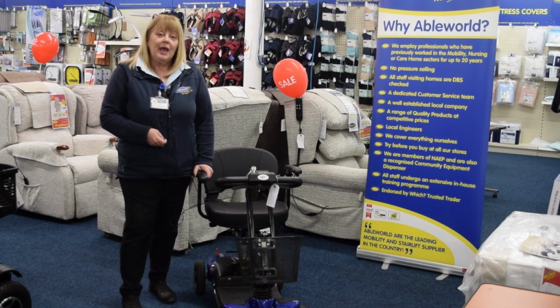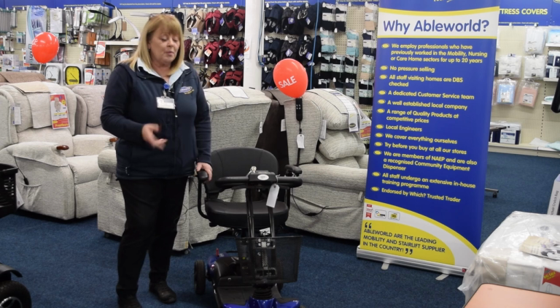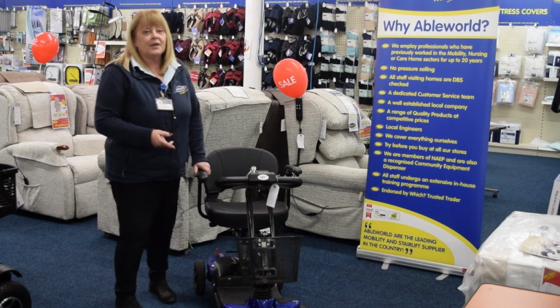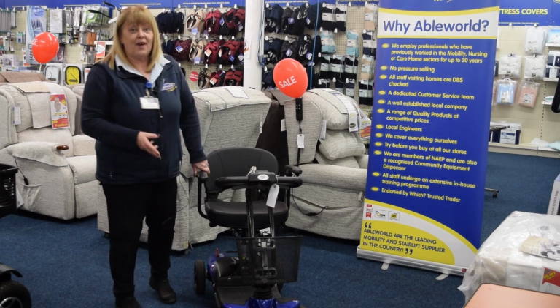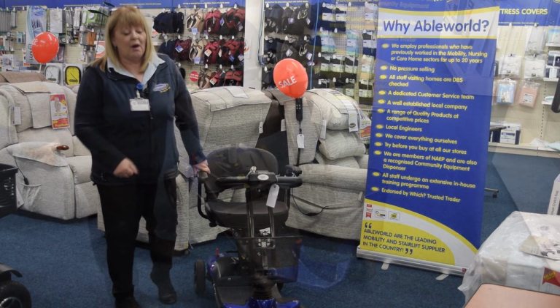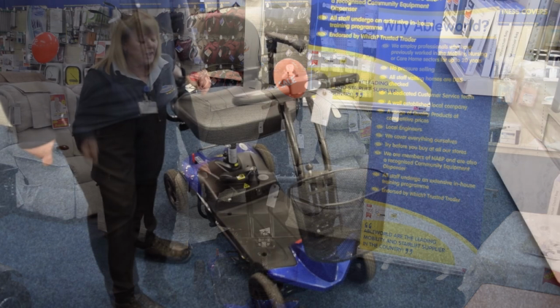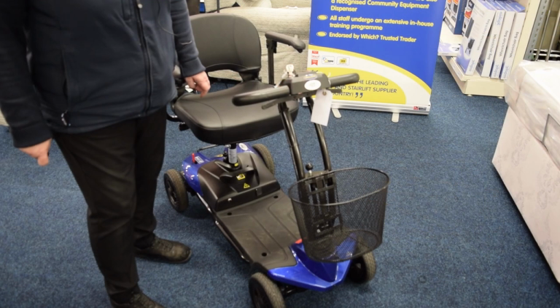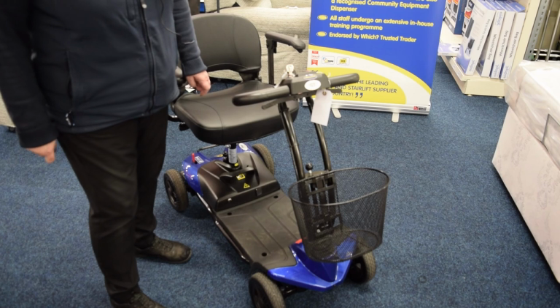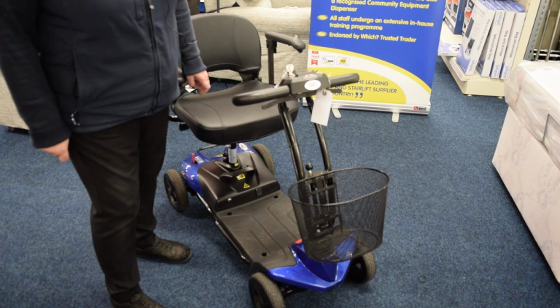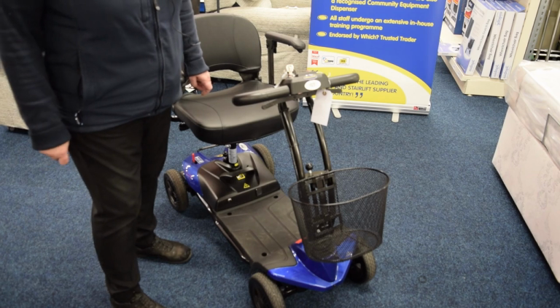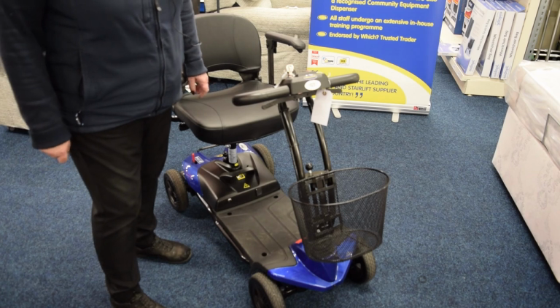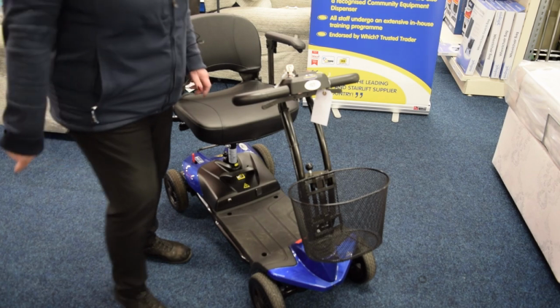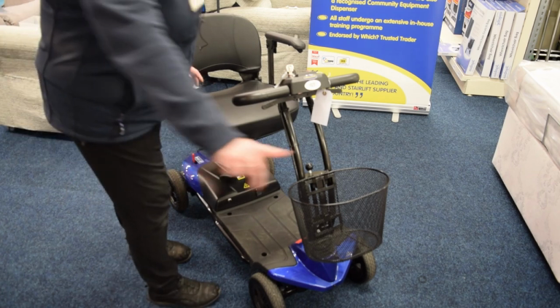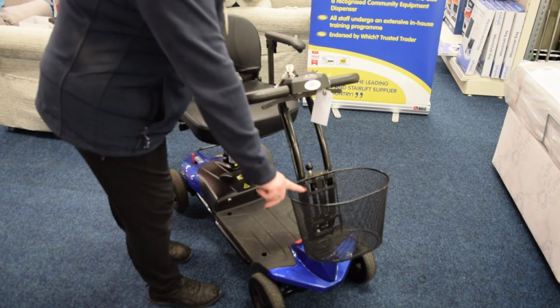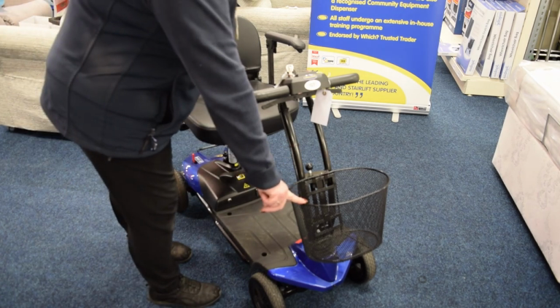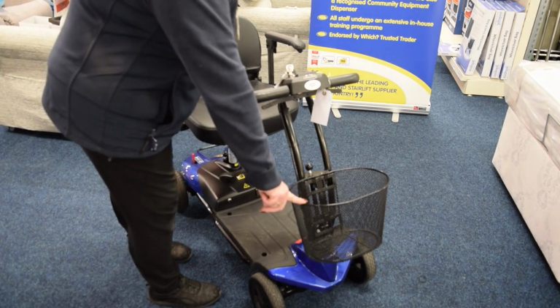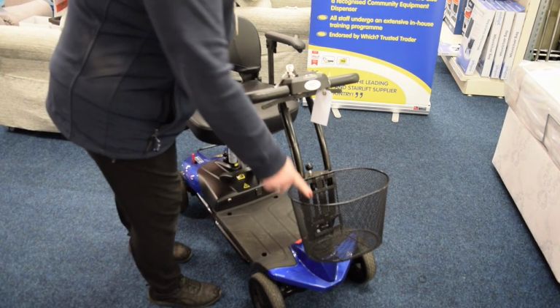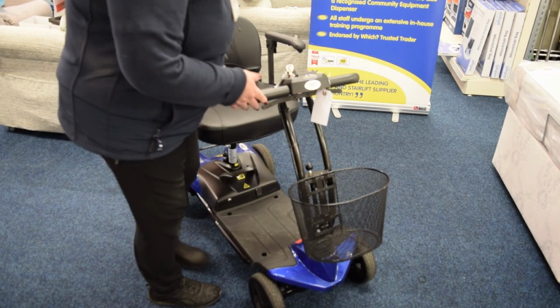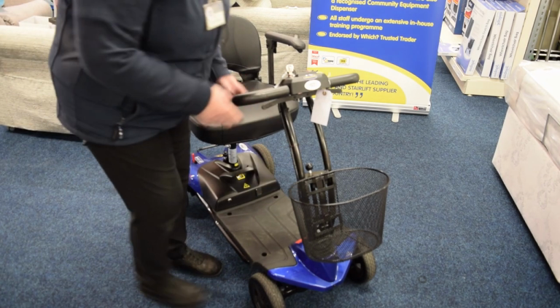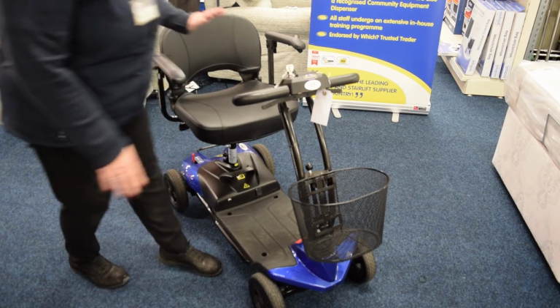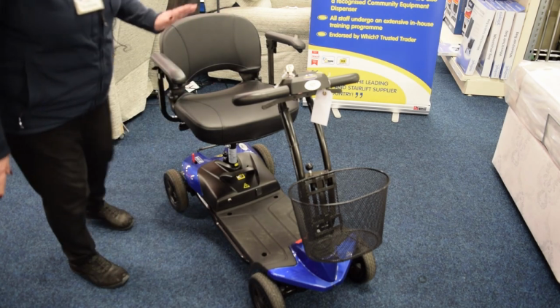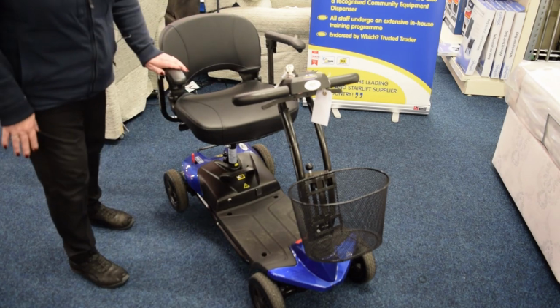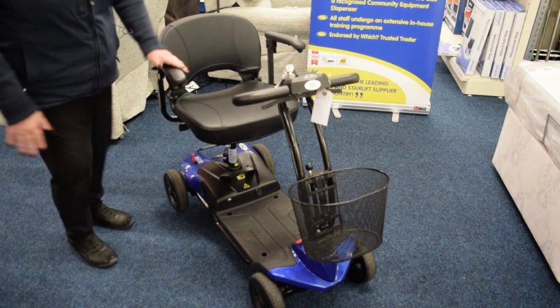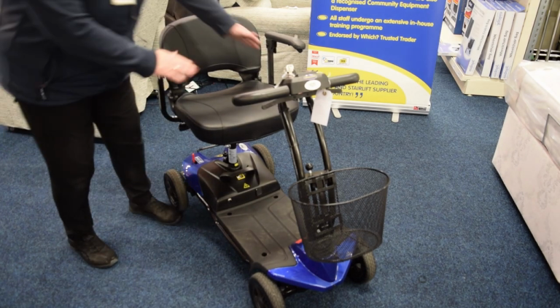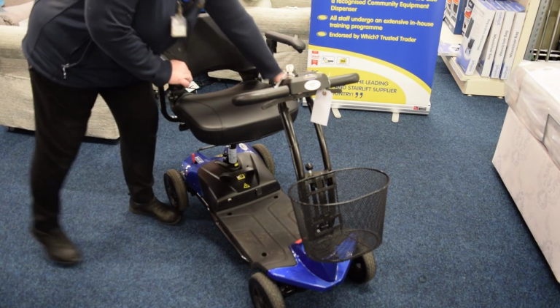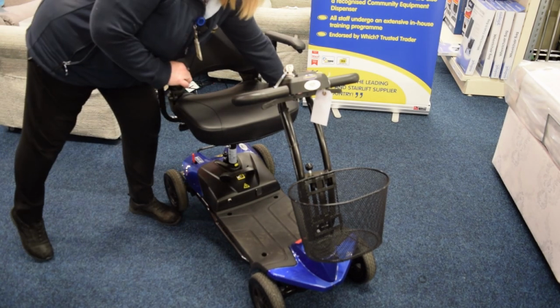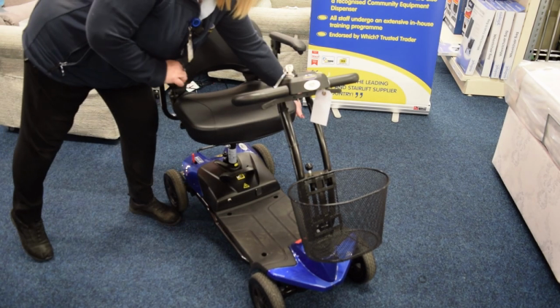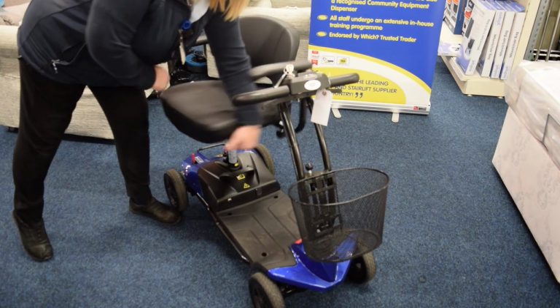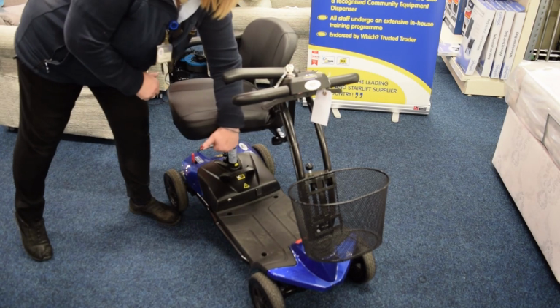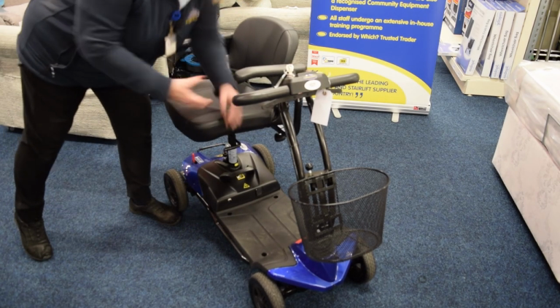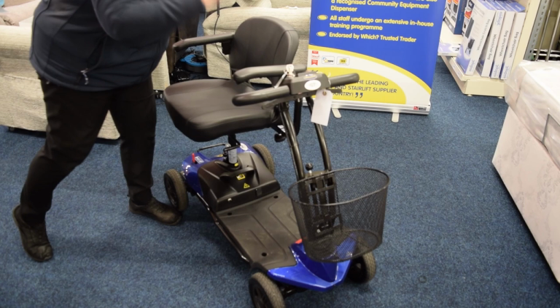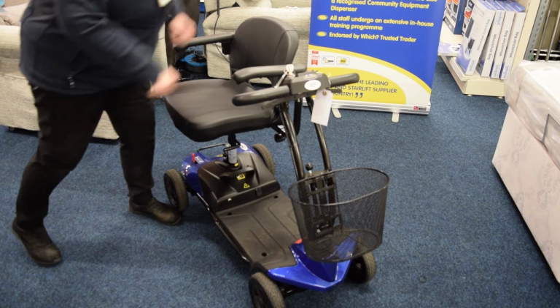It will come apart into five parts. To take the scooter apart to put into the back of the car, you need to take your basket off and you need to take the seat off. You can do that by the handle at the side and then you lift it off.